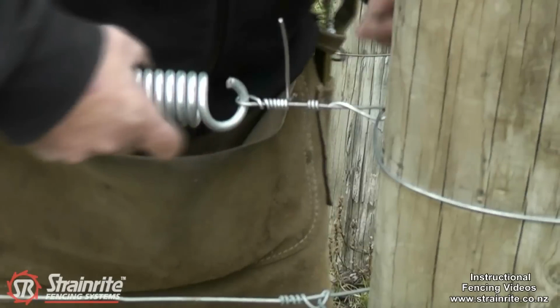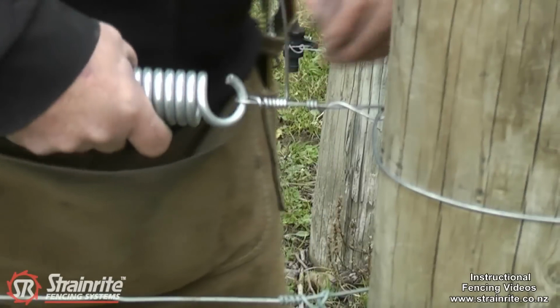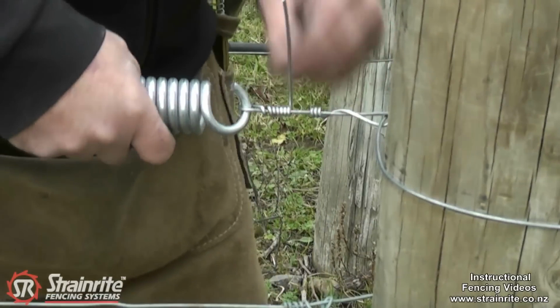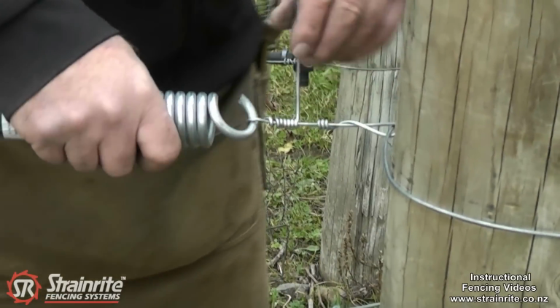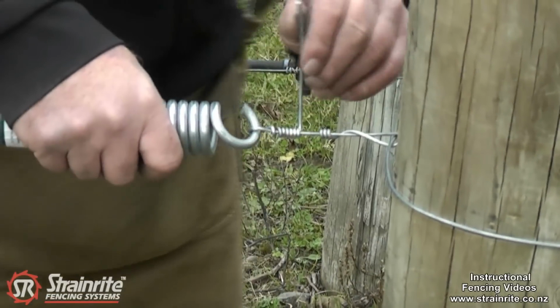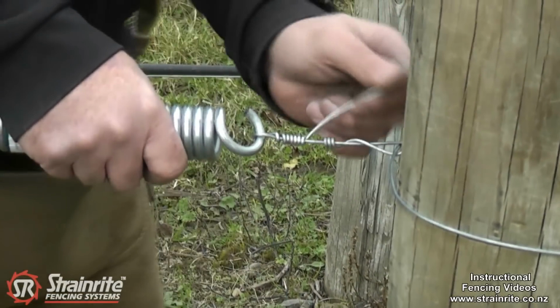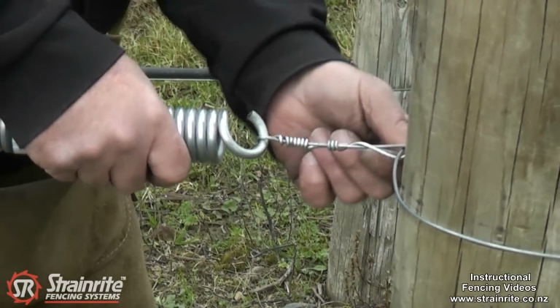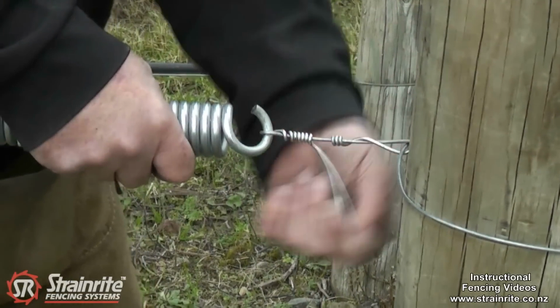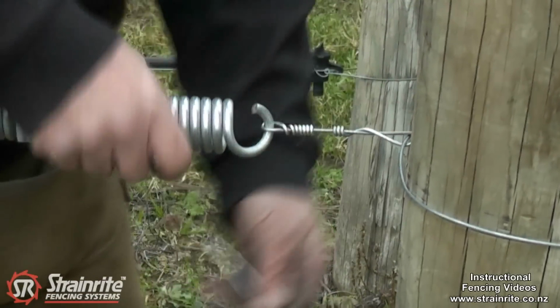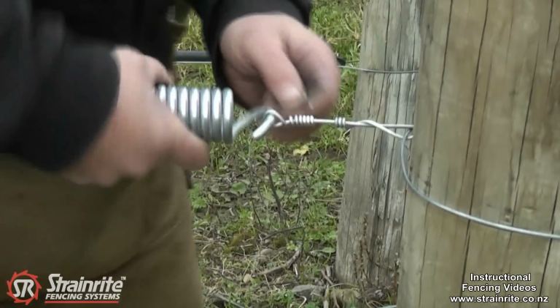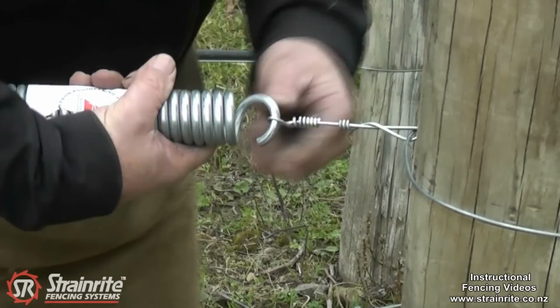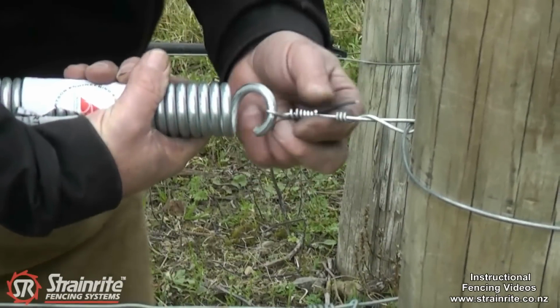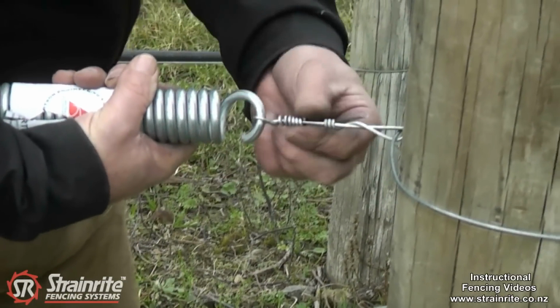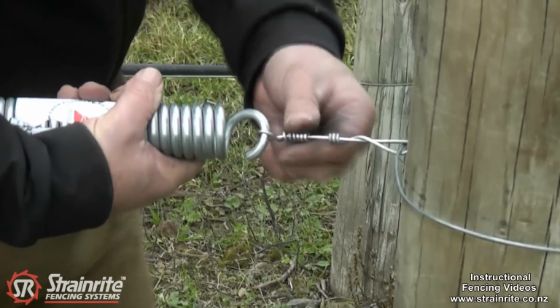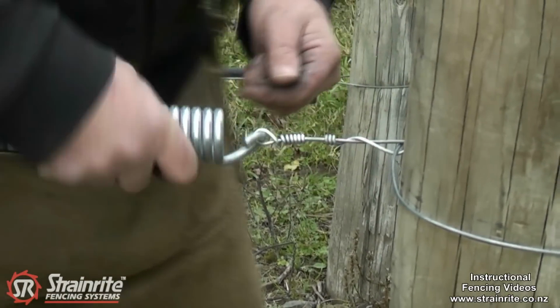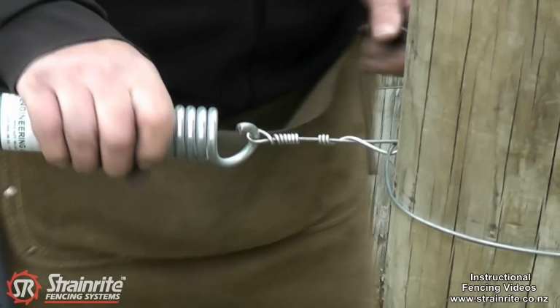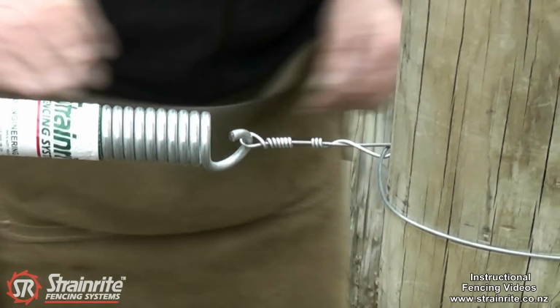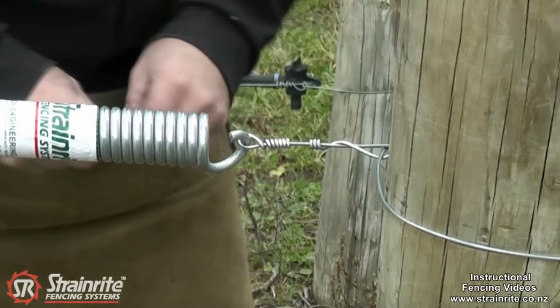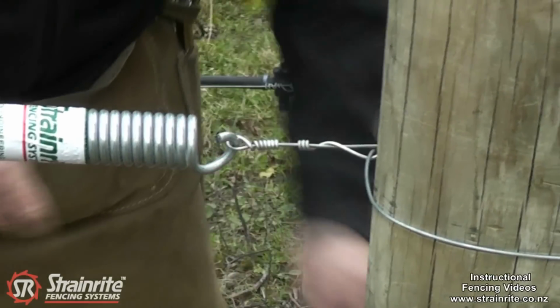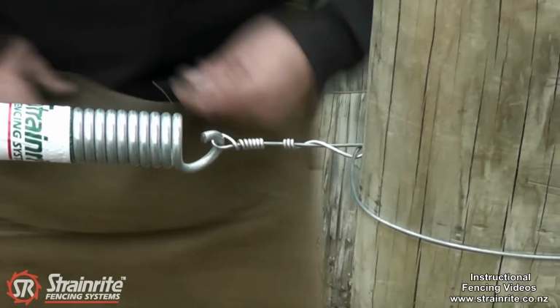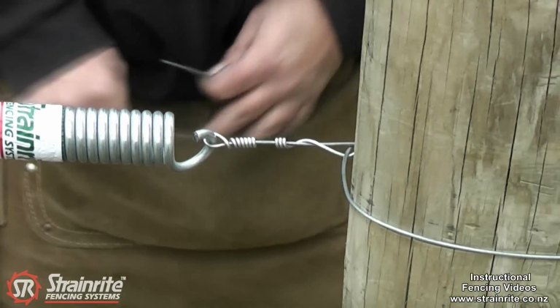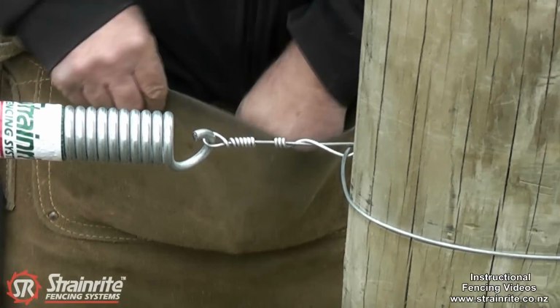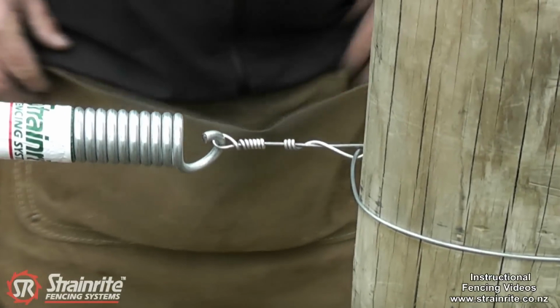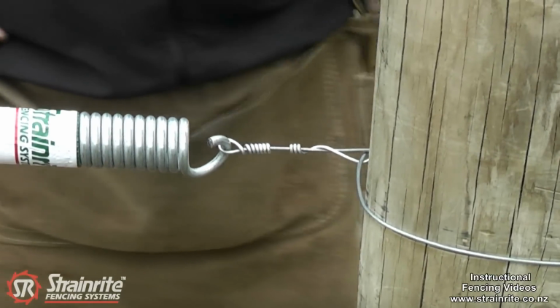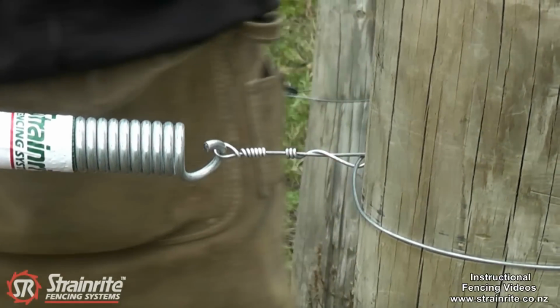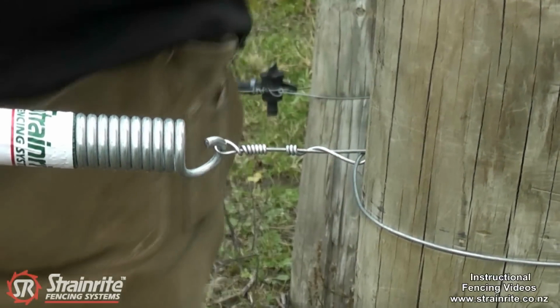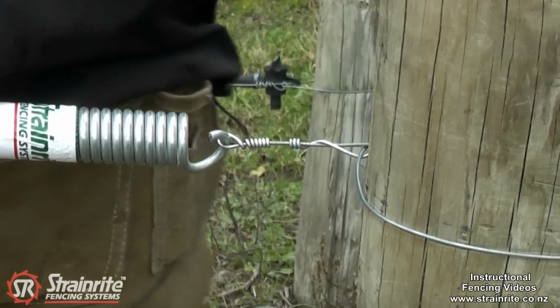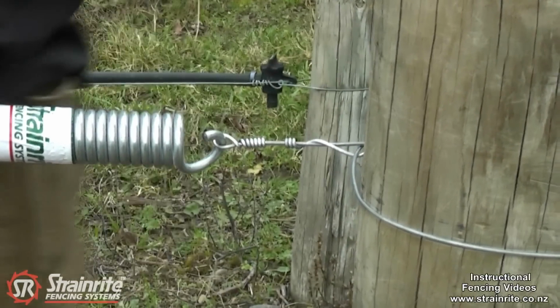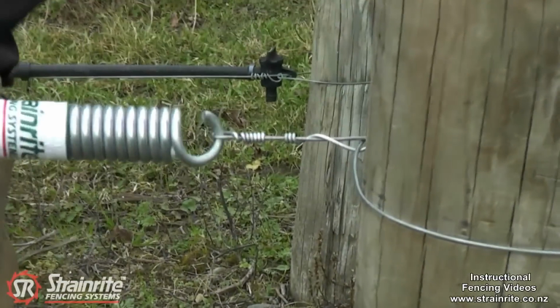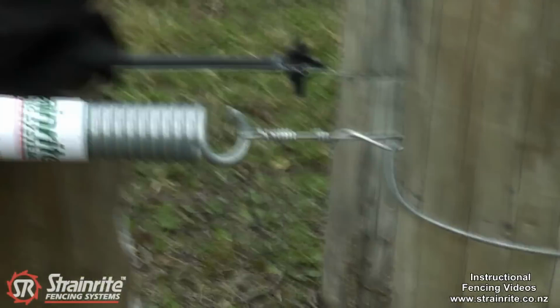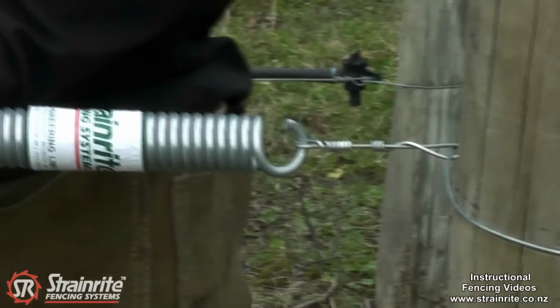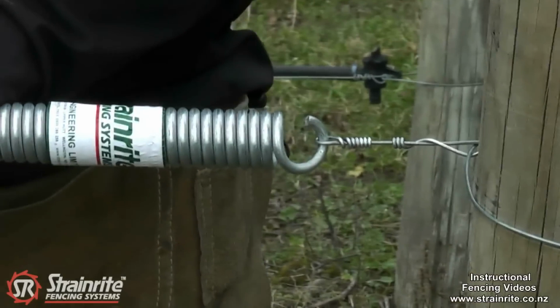There's still enough length there to break that and get a nice neat finish — so there's nothing to catch on. Now it's just a matter of cranking this up until we get it up to 150 tension.